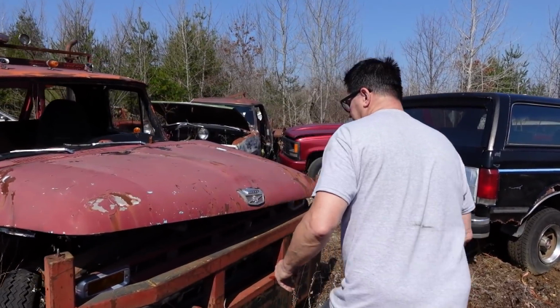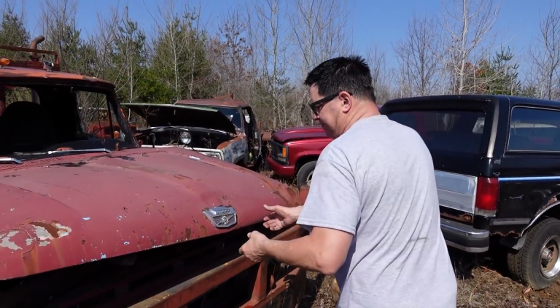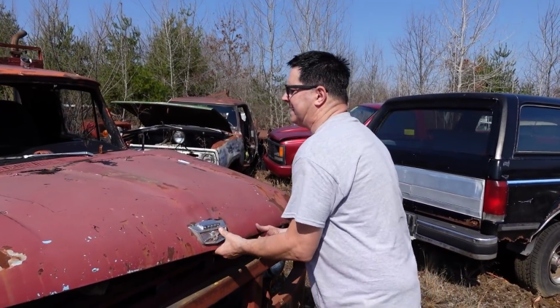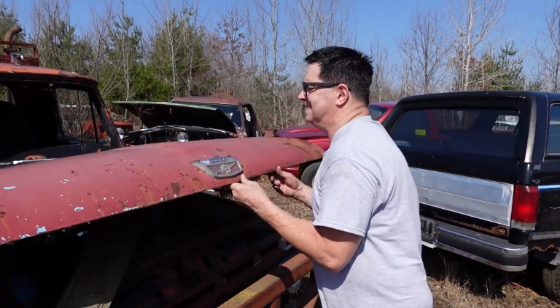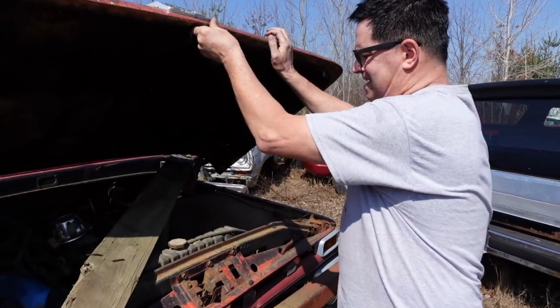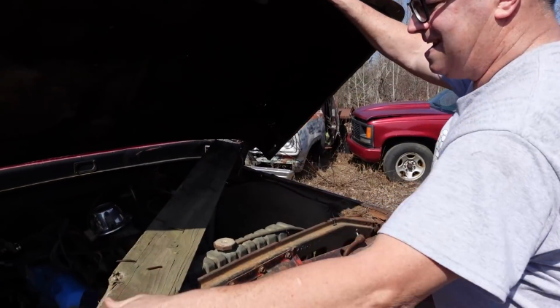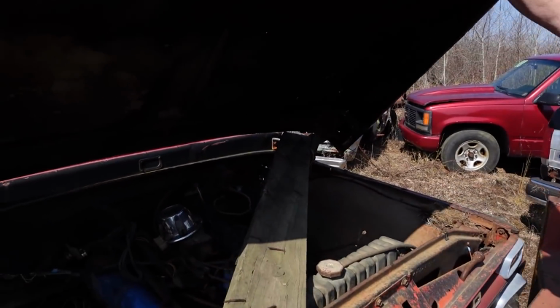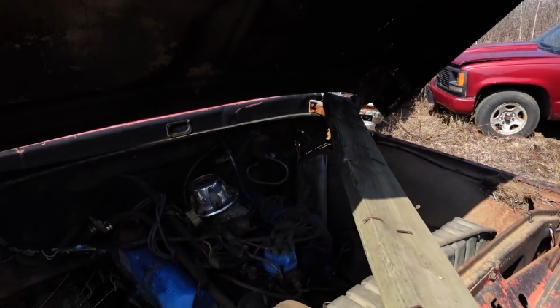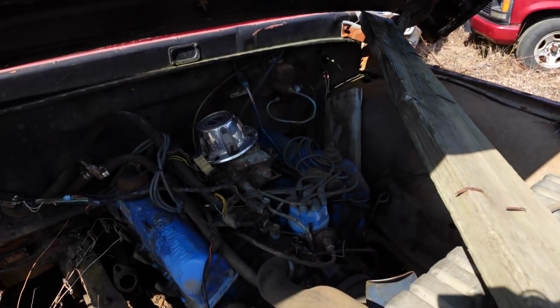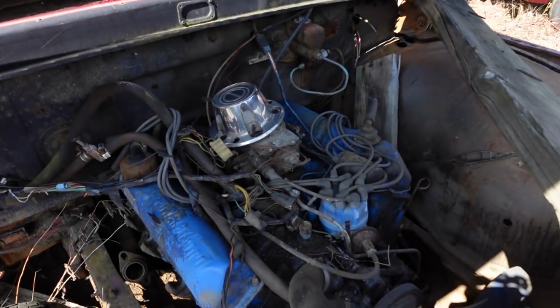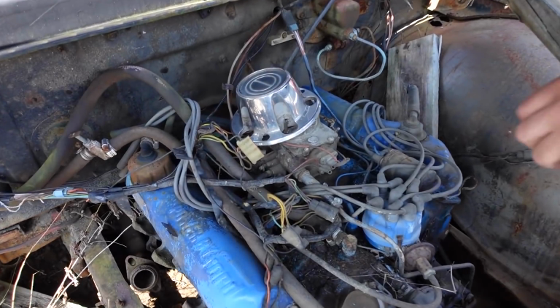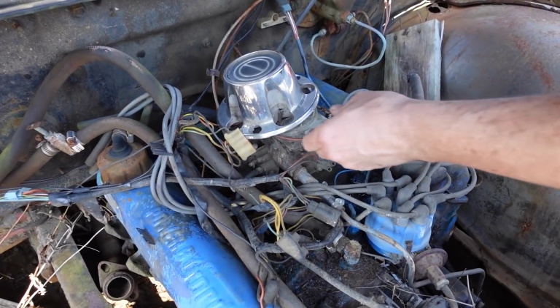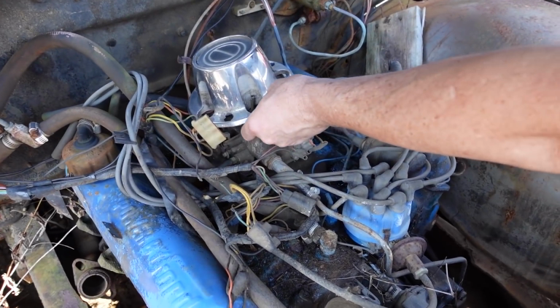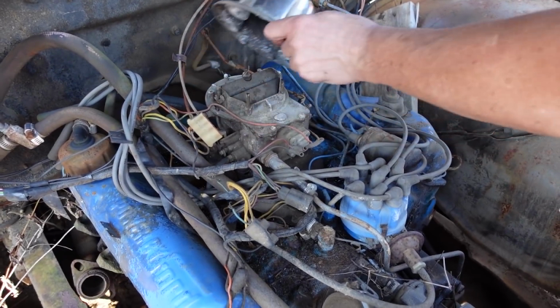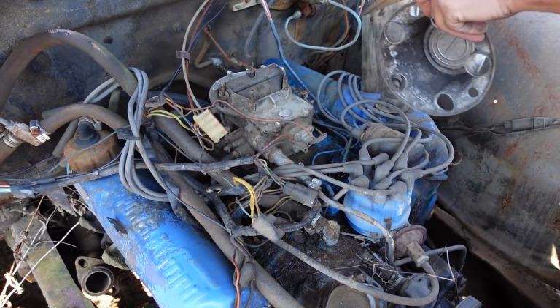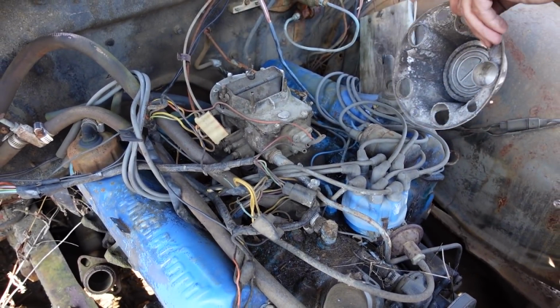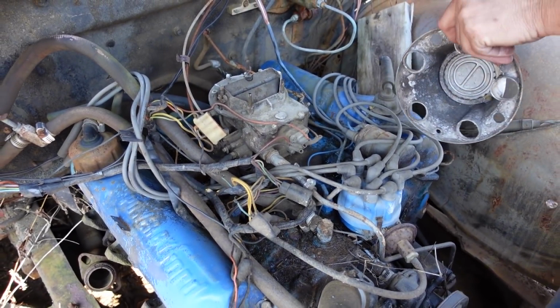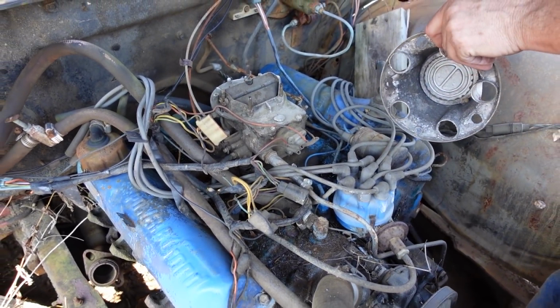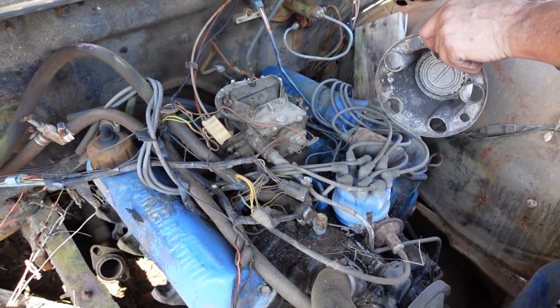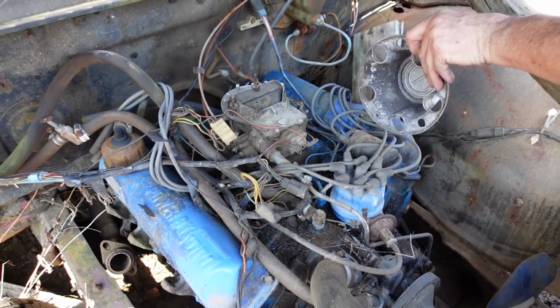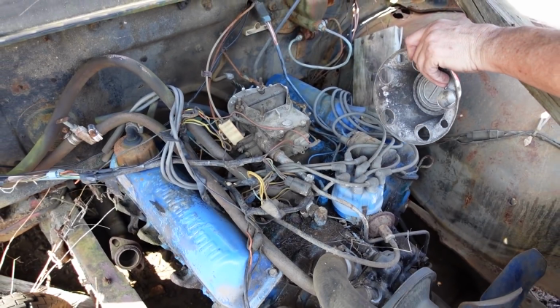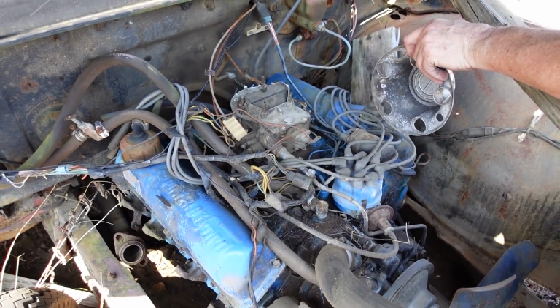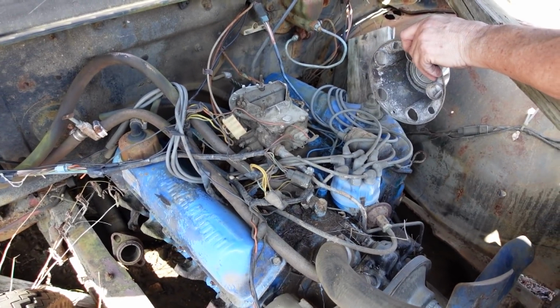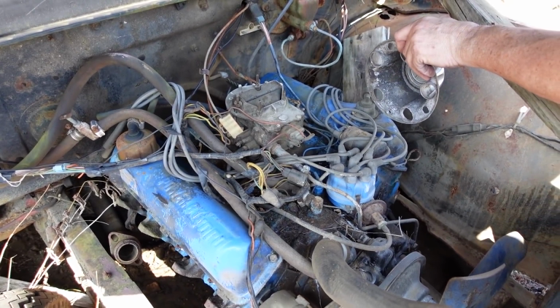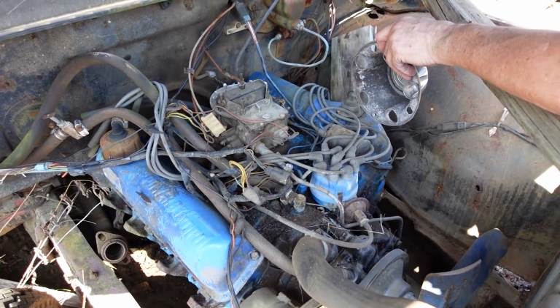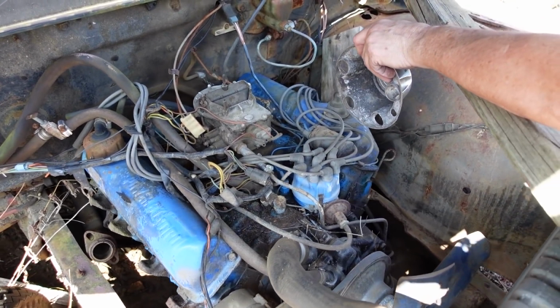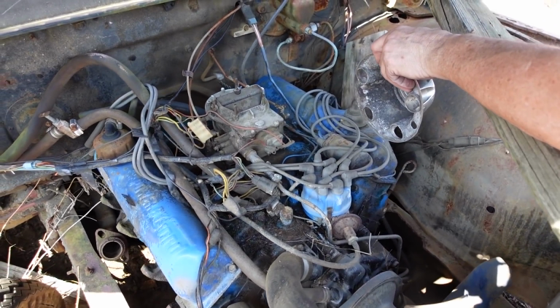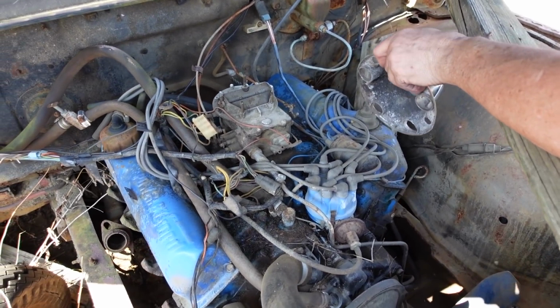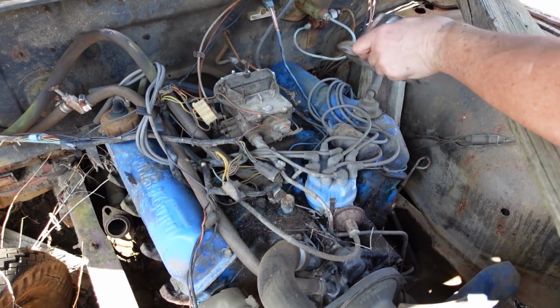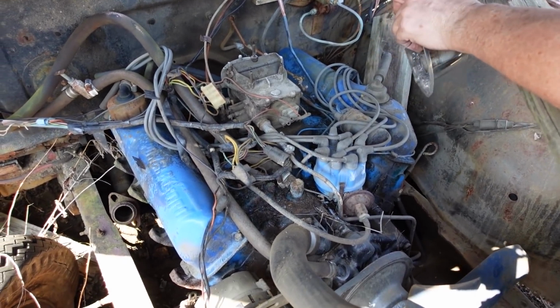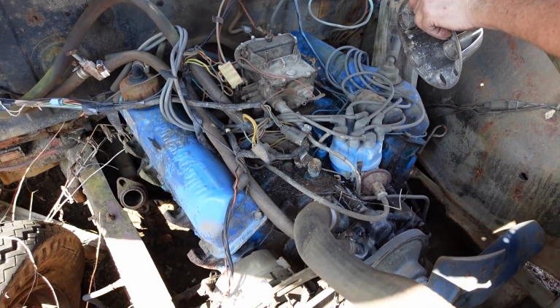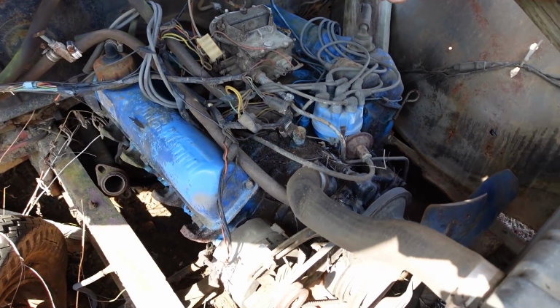Under the hood, let's have another look. Yeah, there it is — two-barrel carburetor. Pretty typical stuff right there. Four-barrels were generally seen on Thunderbirds and passenger cars, where the trucks are more about economy, efficiency, and torque. So the two-barrel did the job just fine.